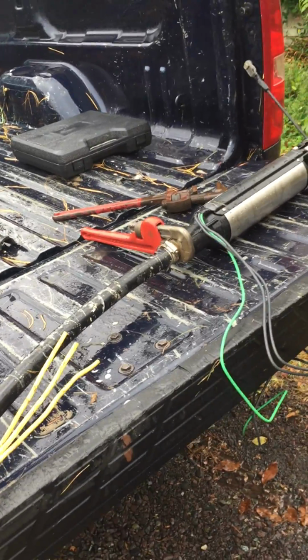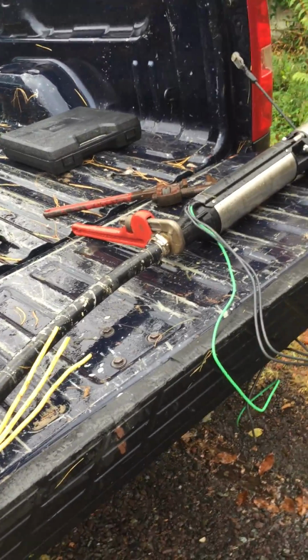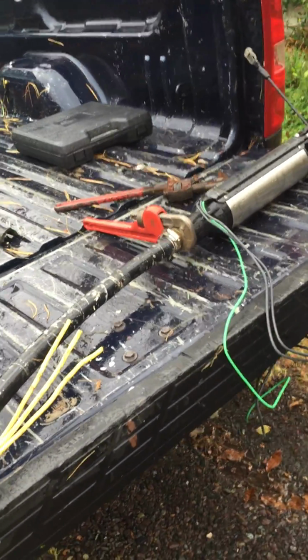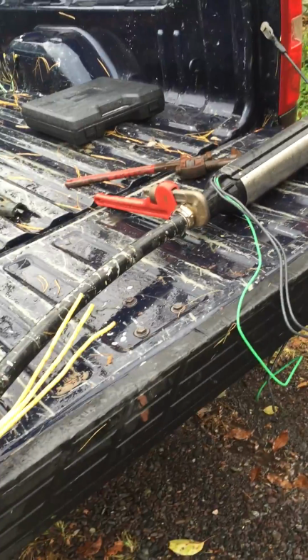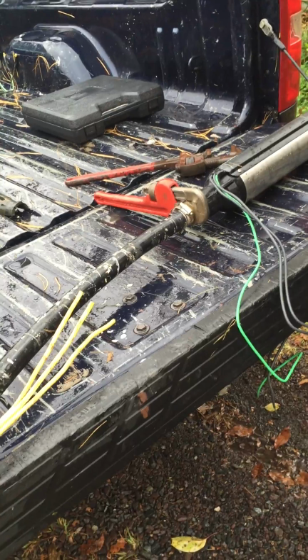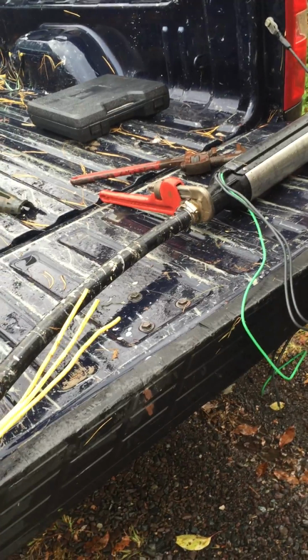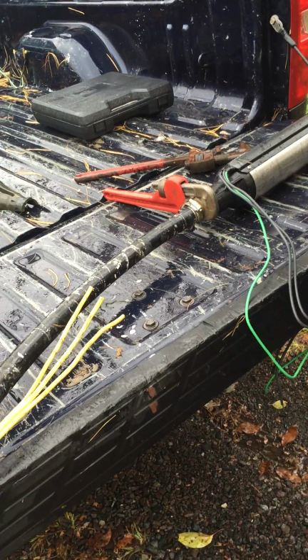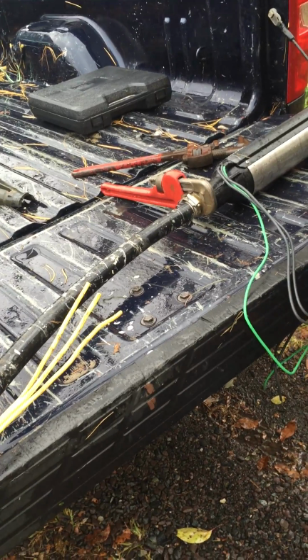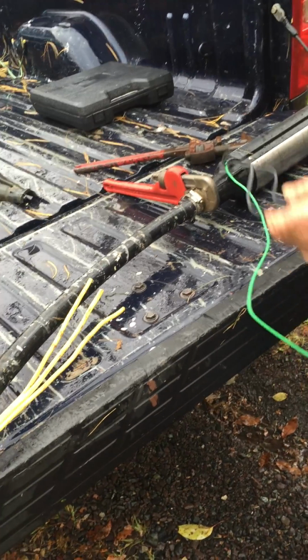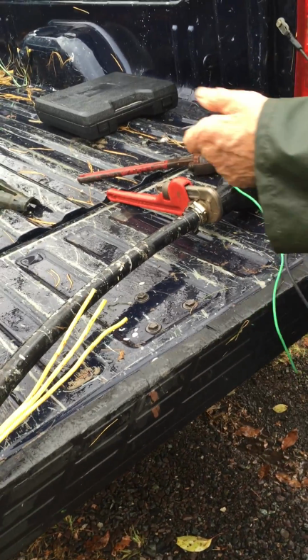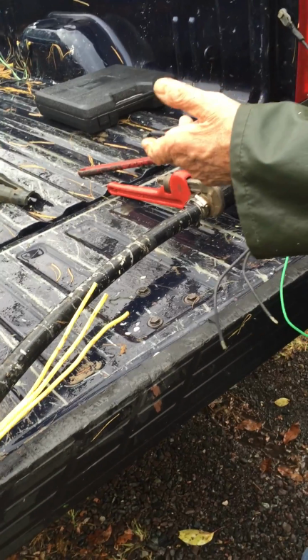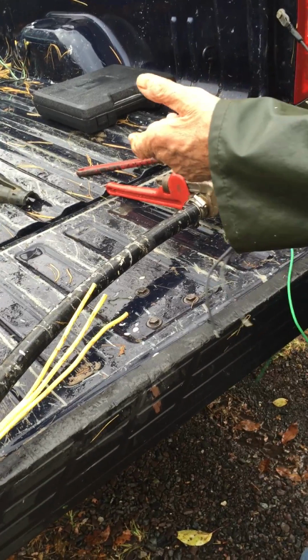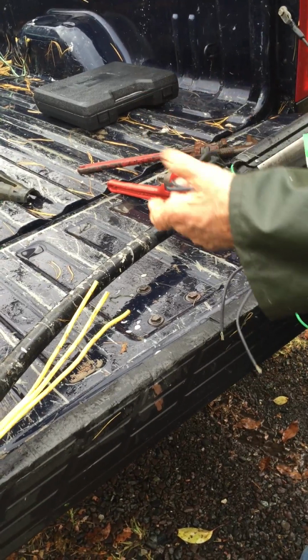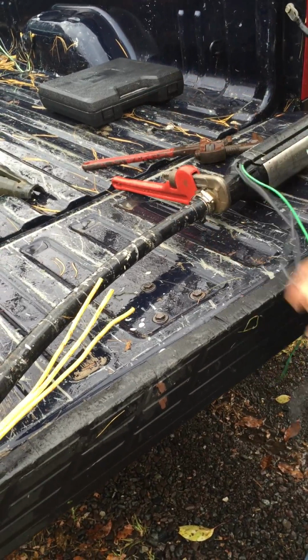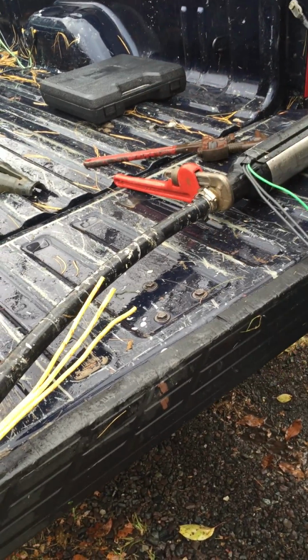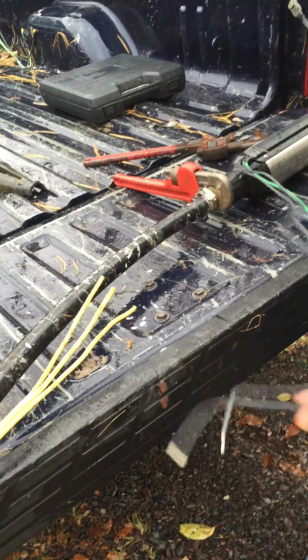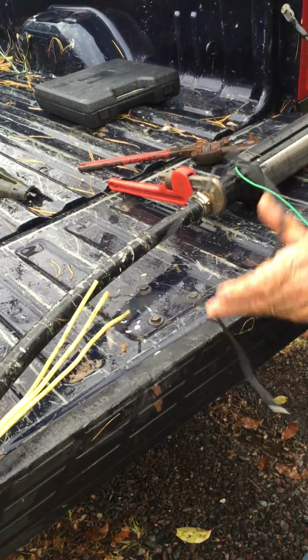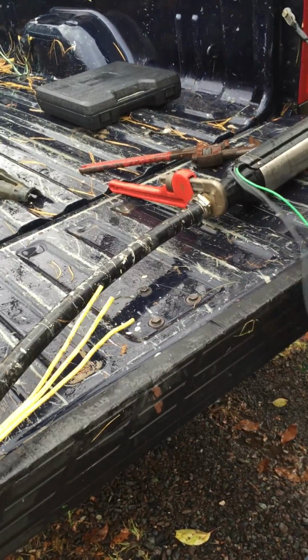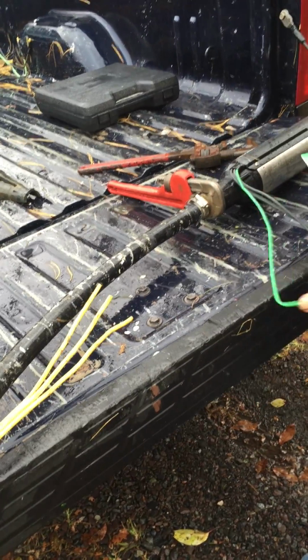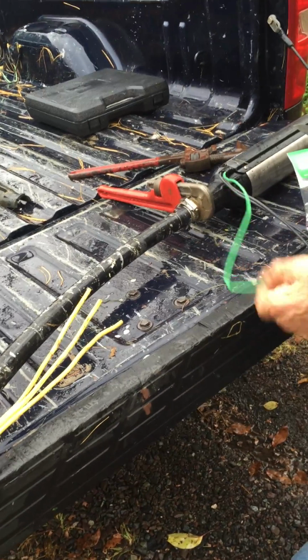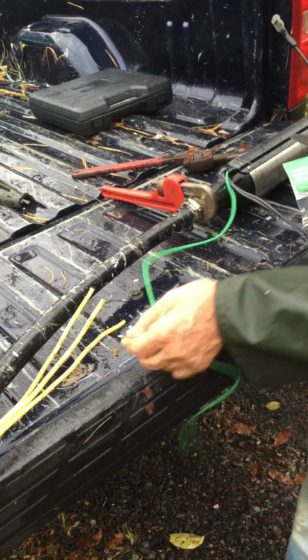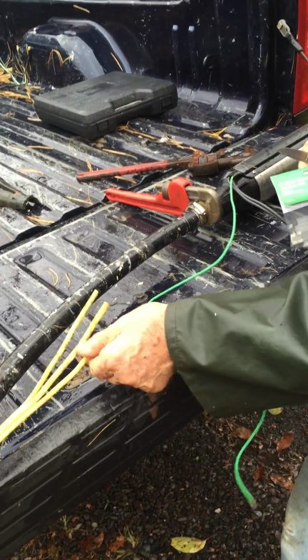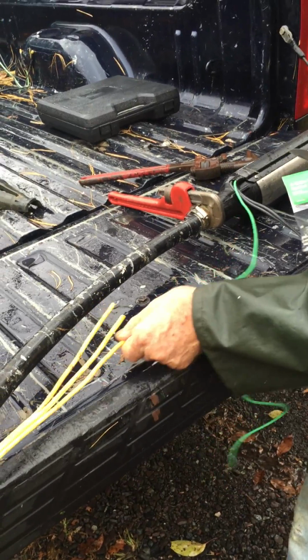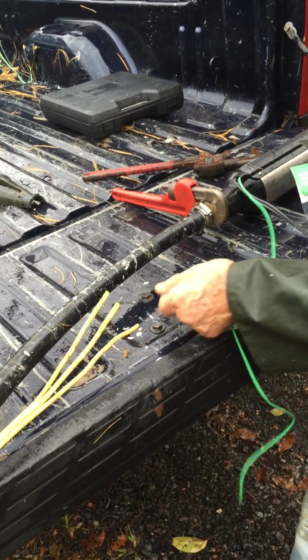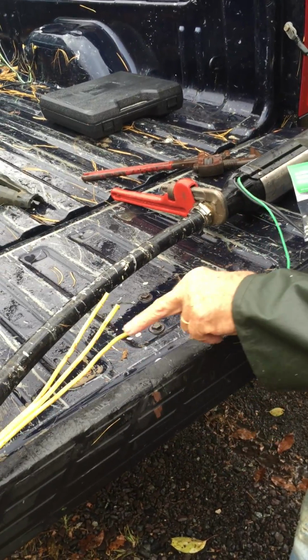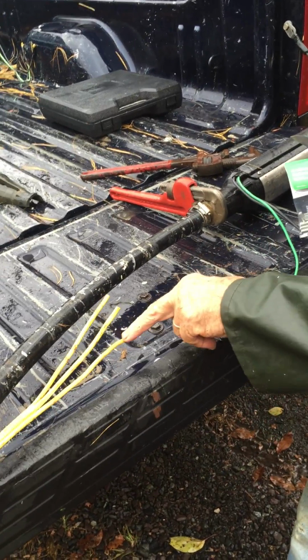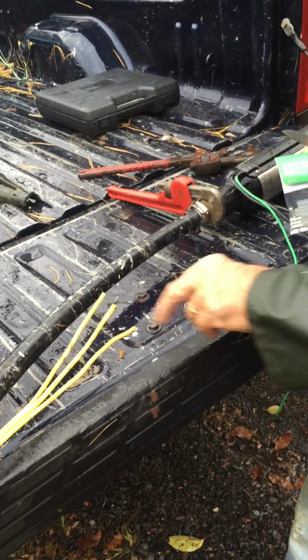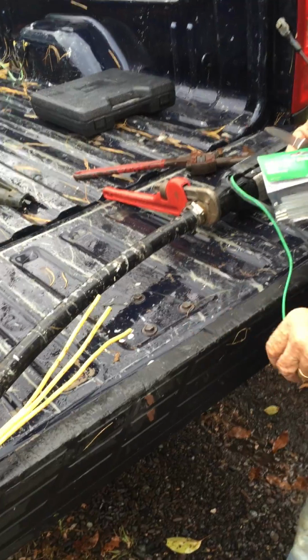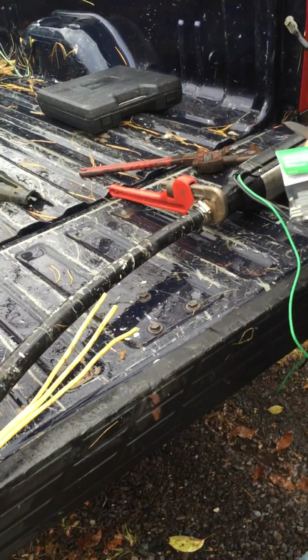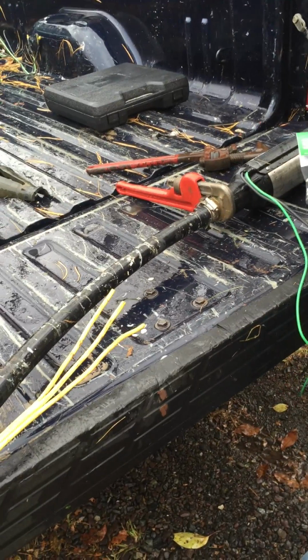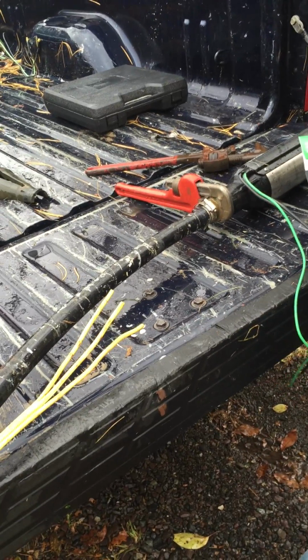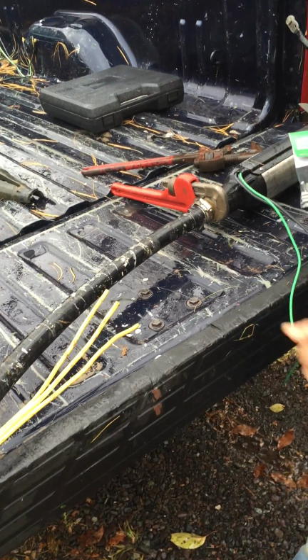Tell me about hooking up these wires. Well, these two black ones are the hot wires. Here's the ground, which corresponds to that. How do you know? They all look the same.